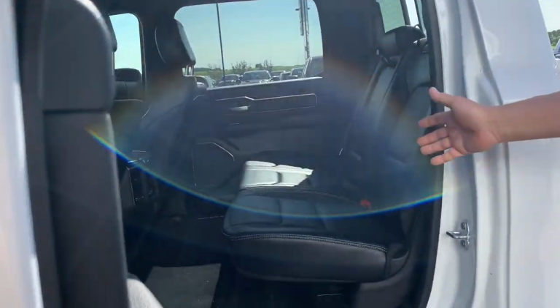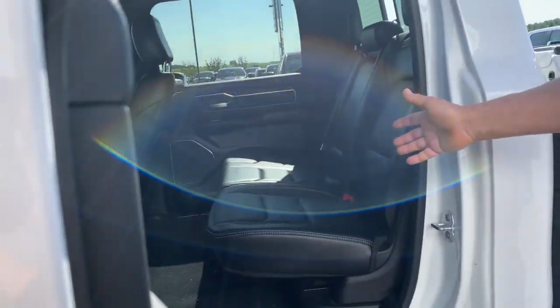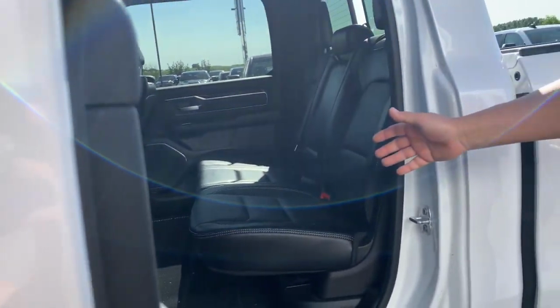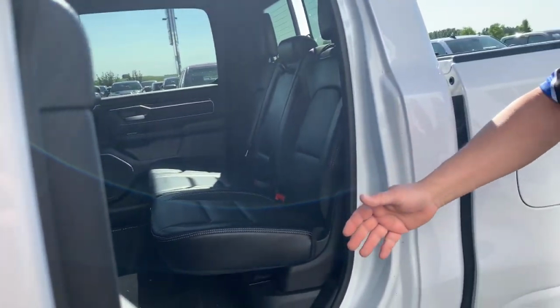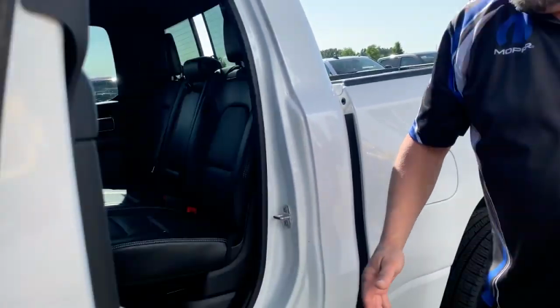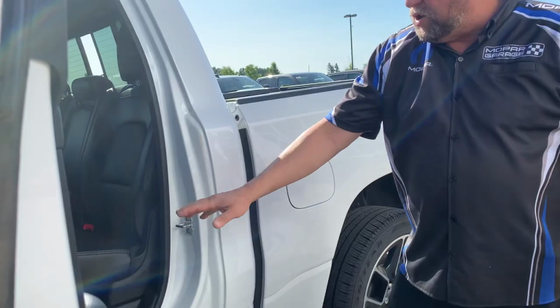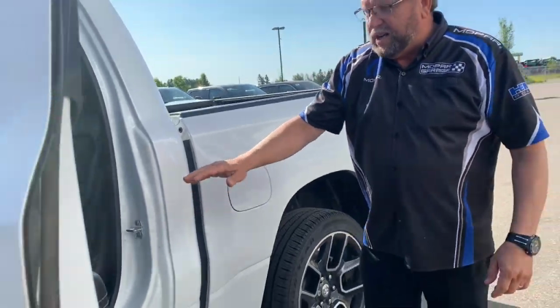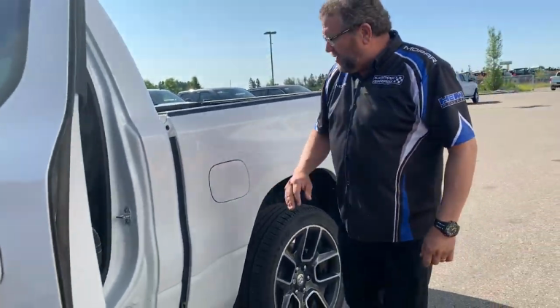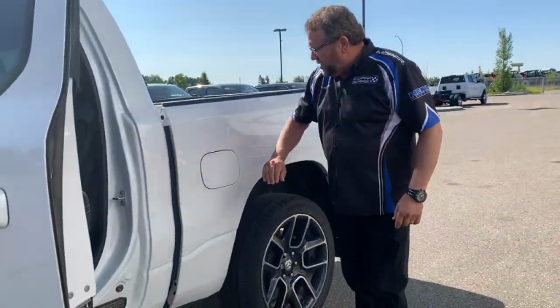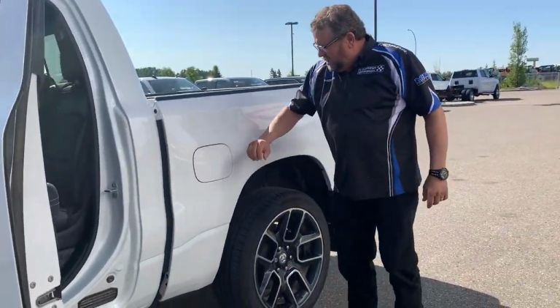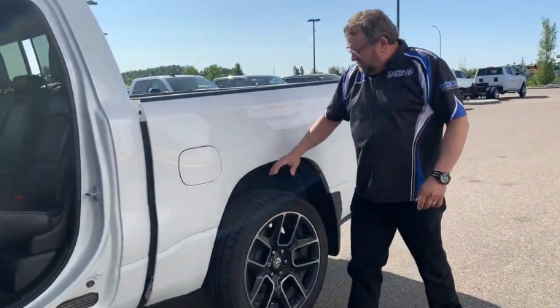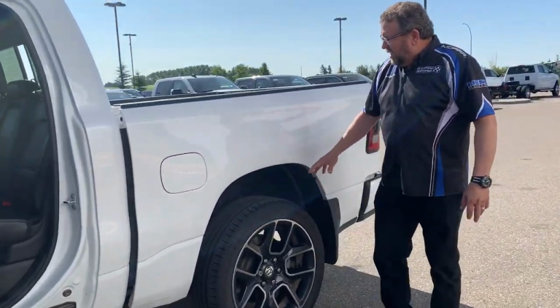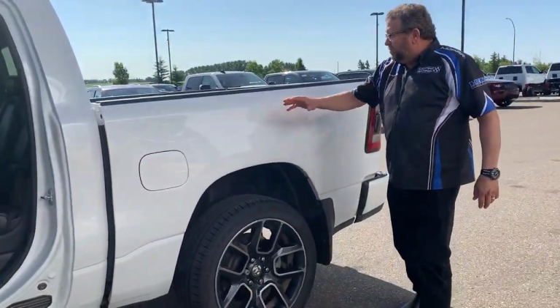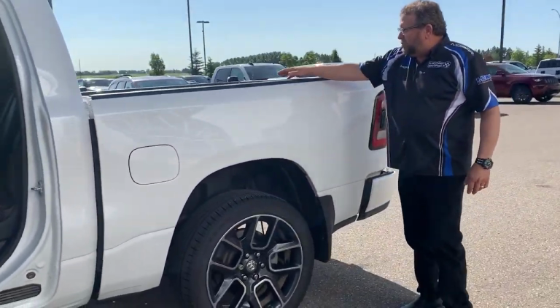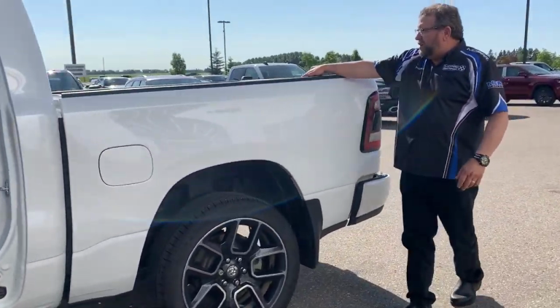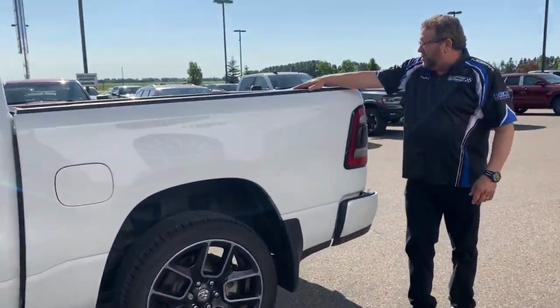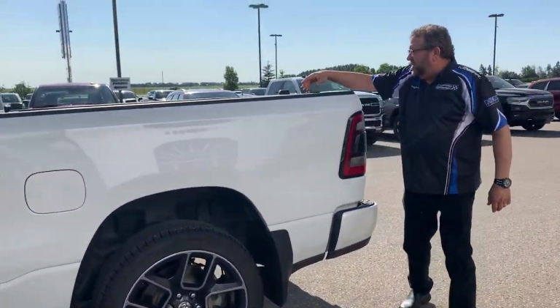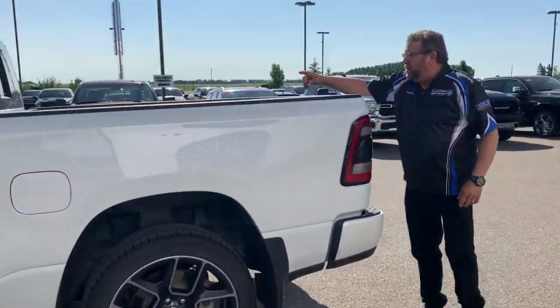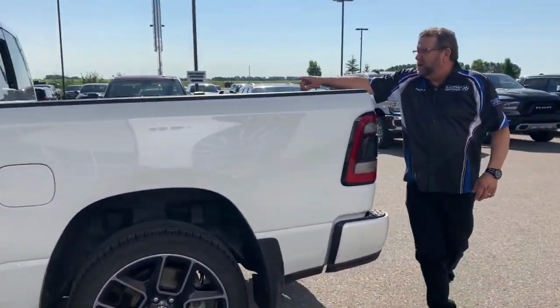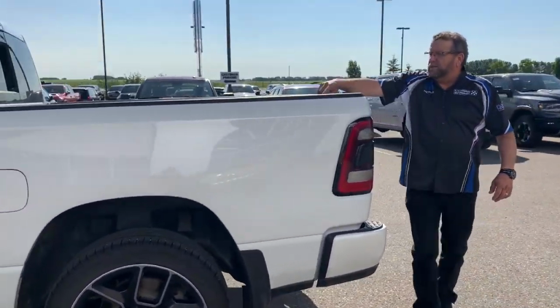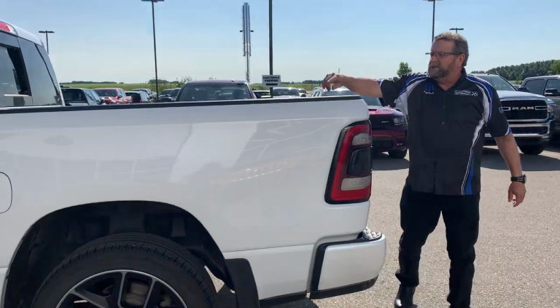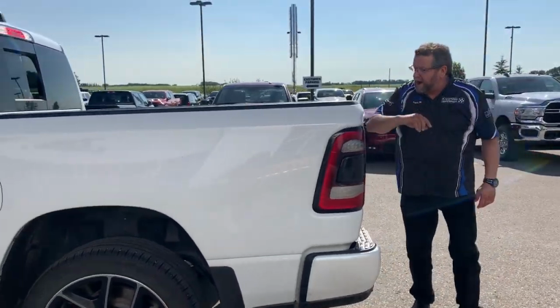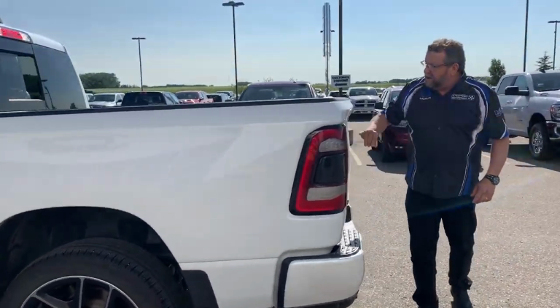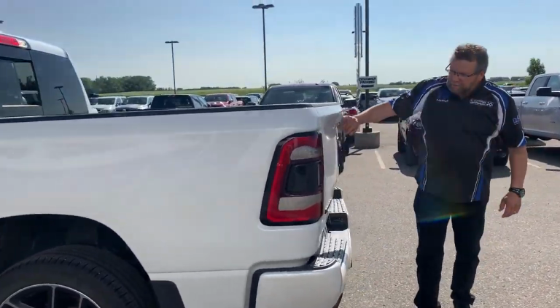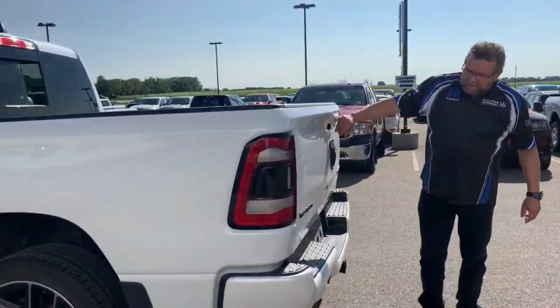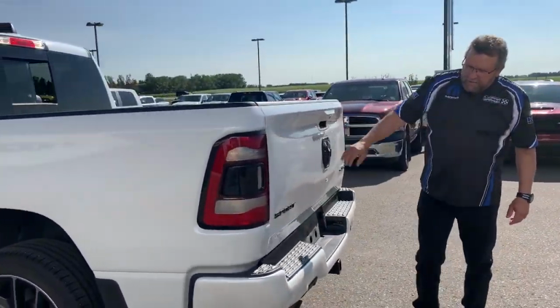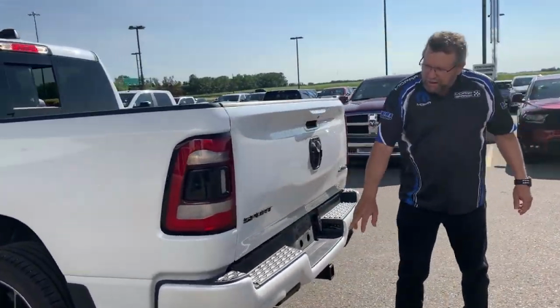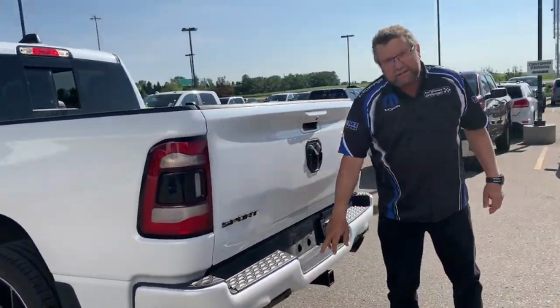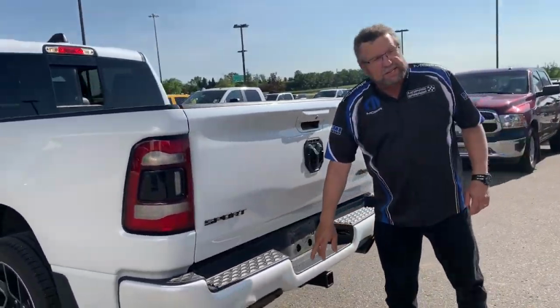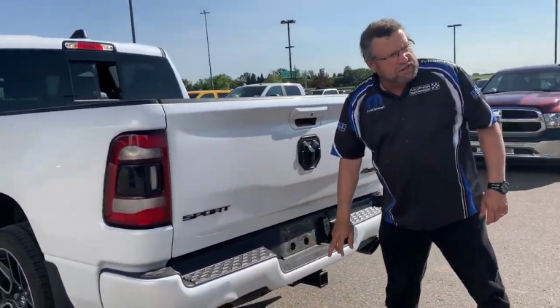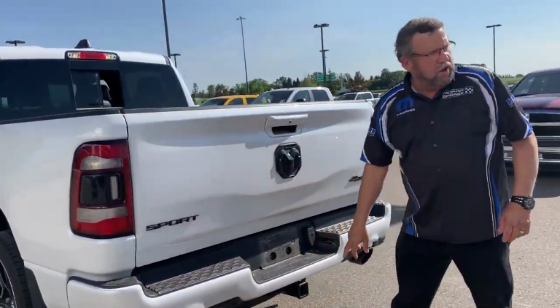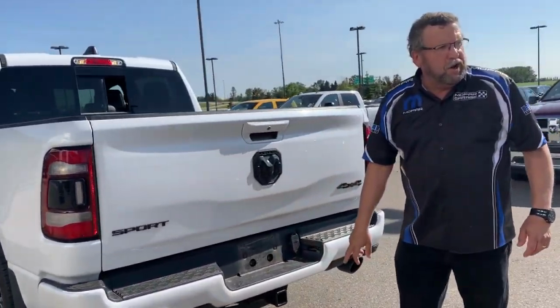Lots of room back here for storage and everything. Spray liner already in. We've got the rails in the back, backup cameras, backup sensors, and trailer tow.